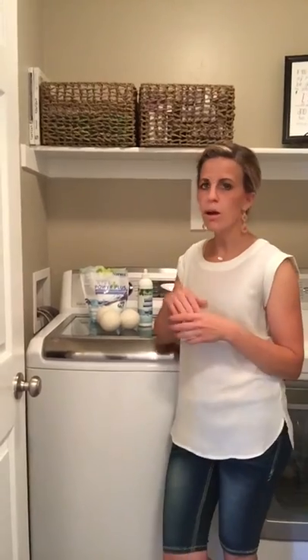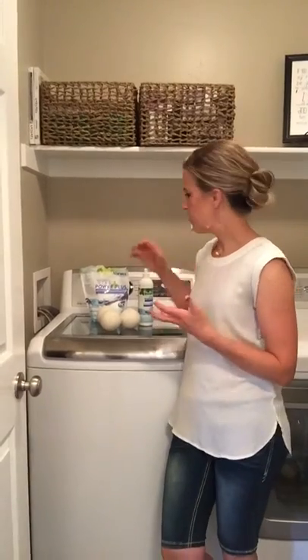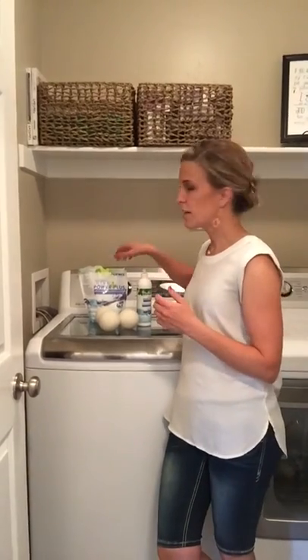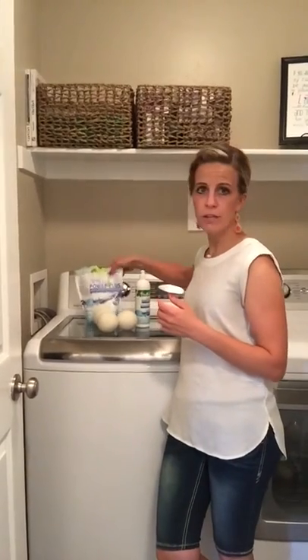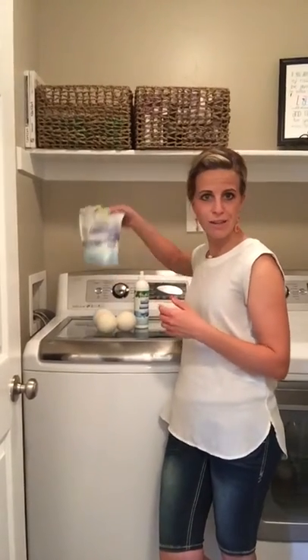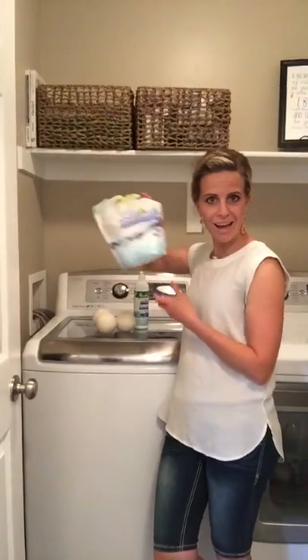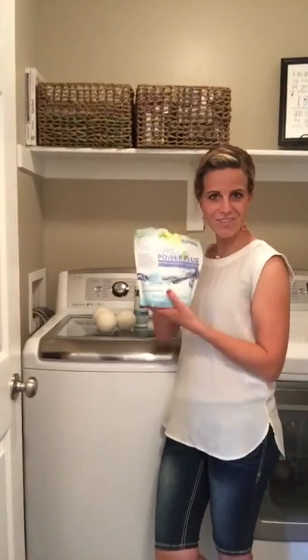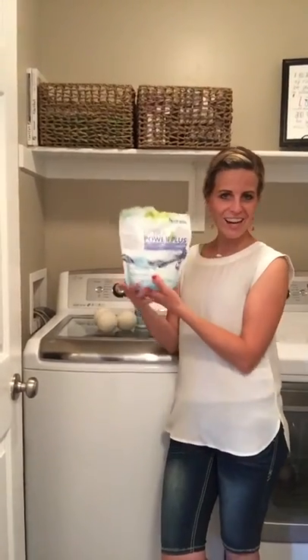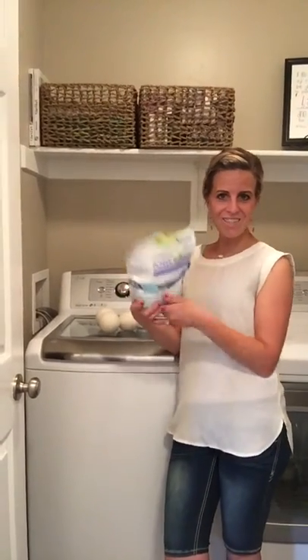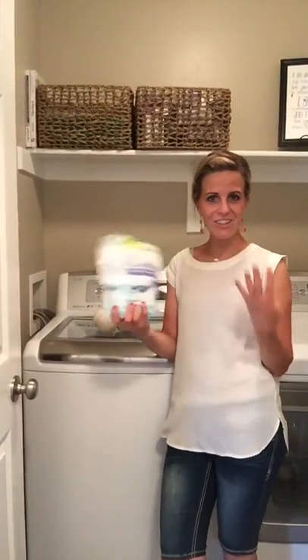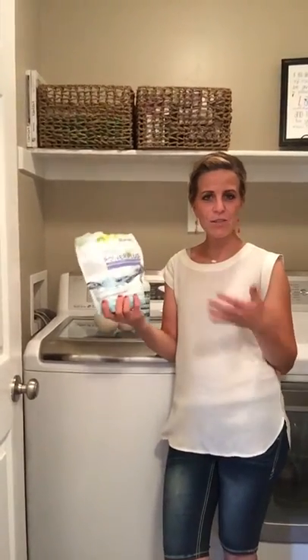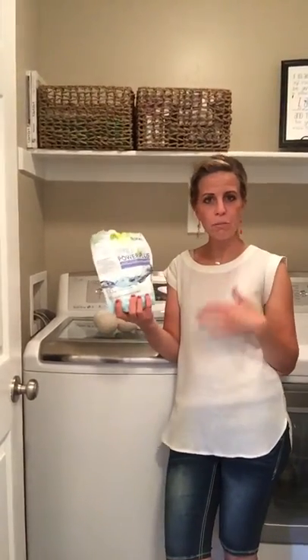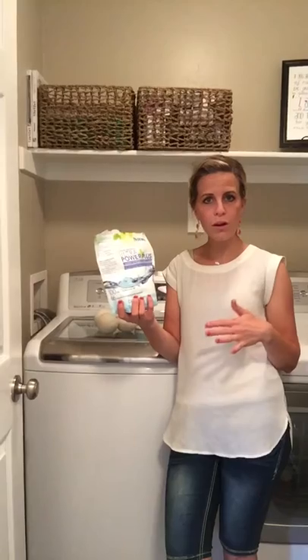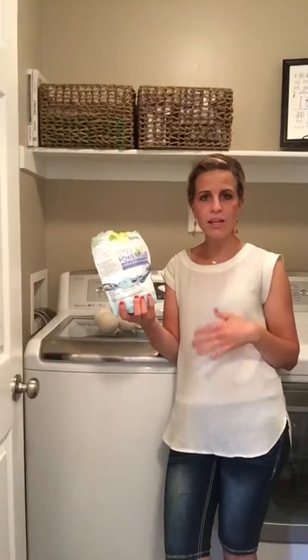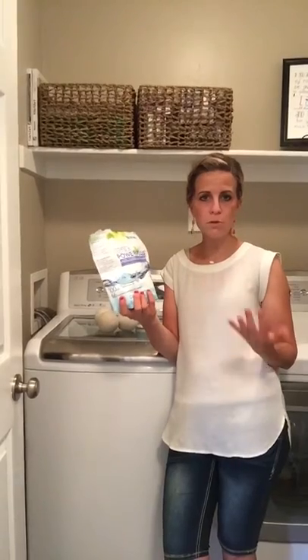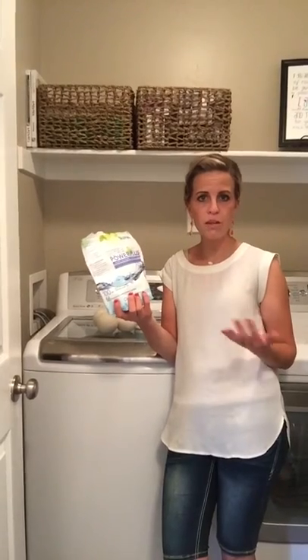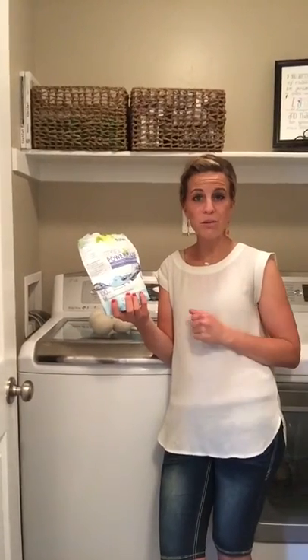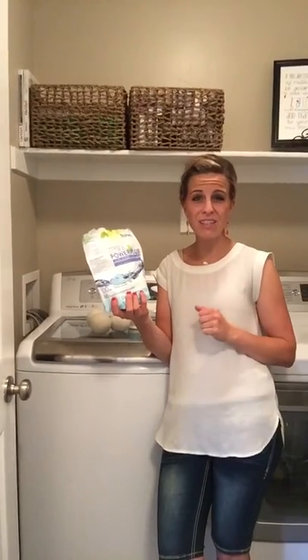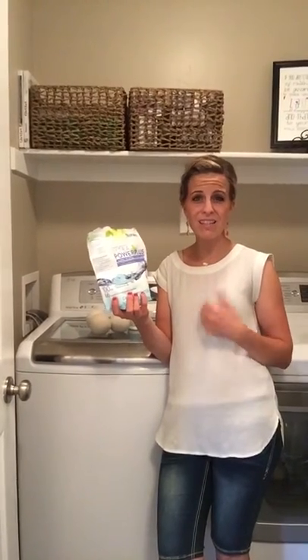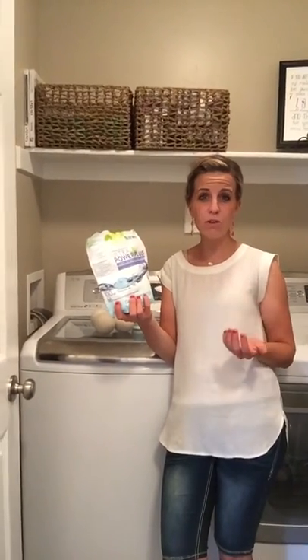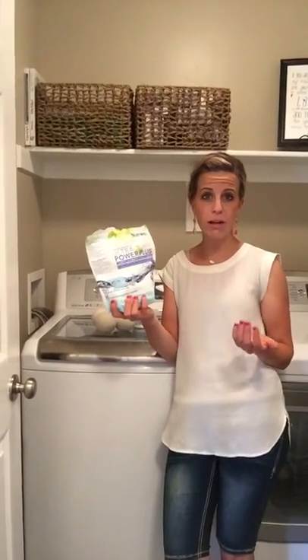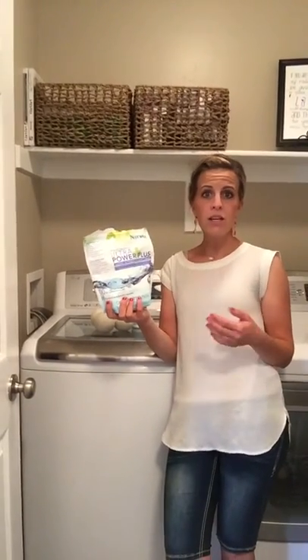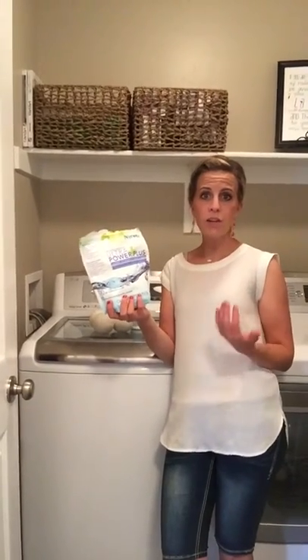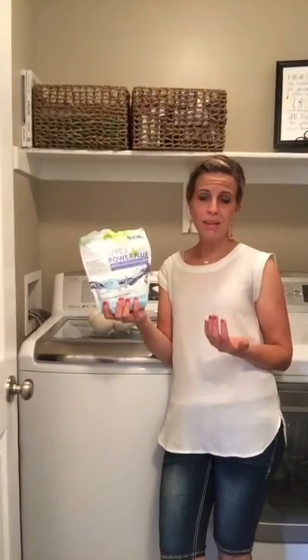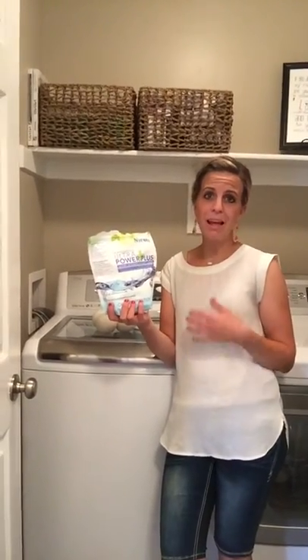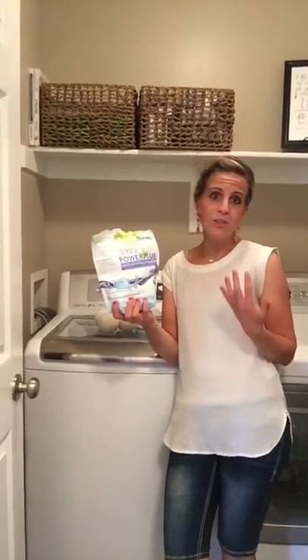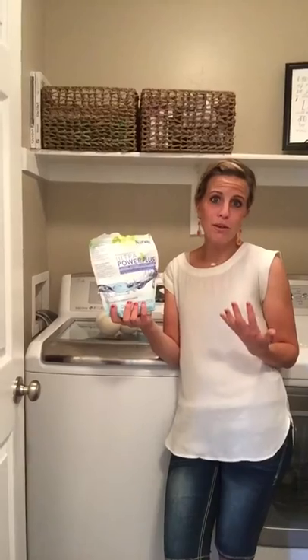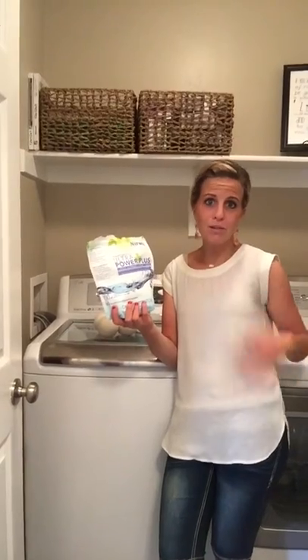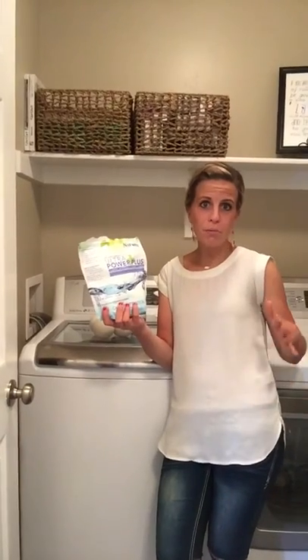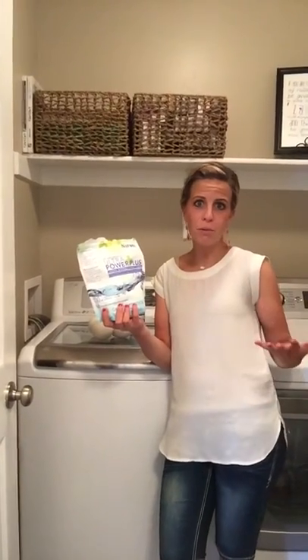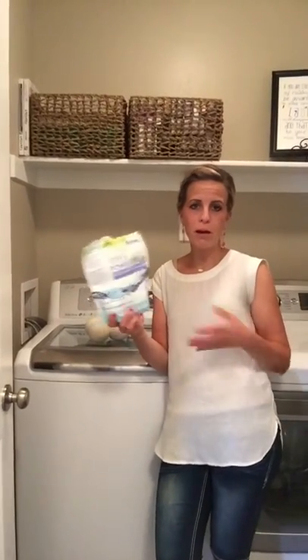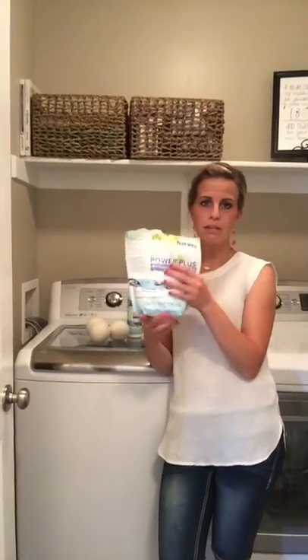To kind of green your life even more — I love the laundry room because what we put on our body is absorbed within about 27 seconds into every organ. So it's very important to use greener things when we're wearing them all day.